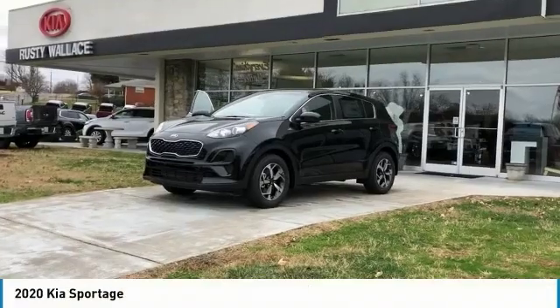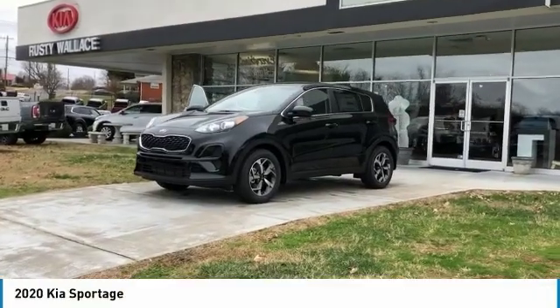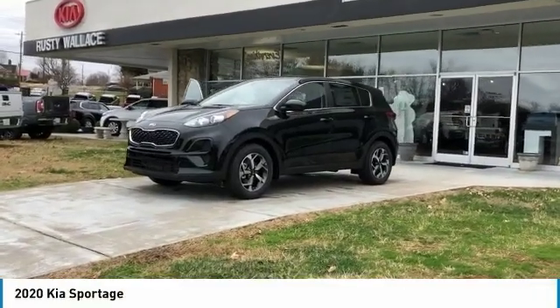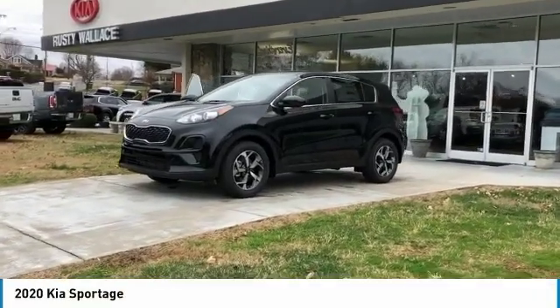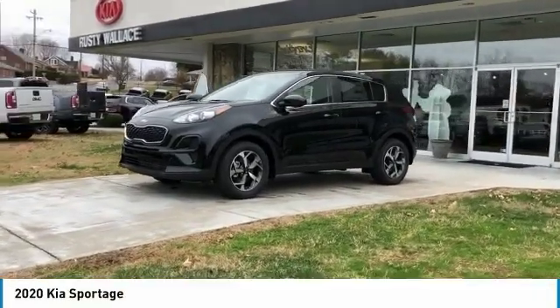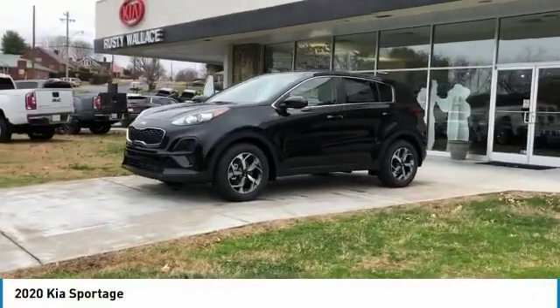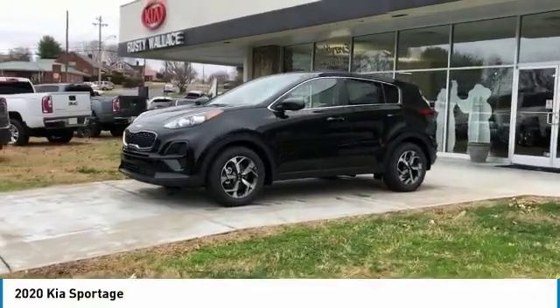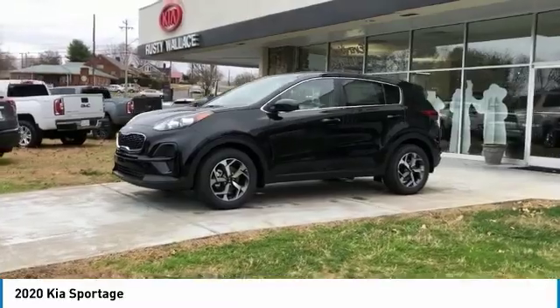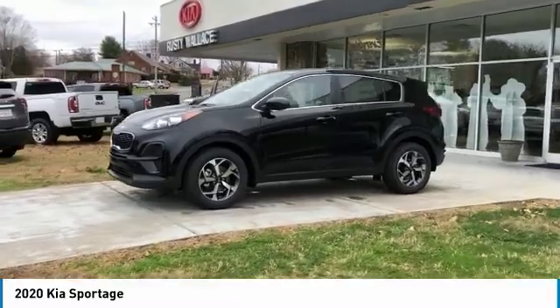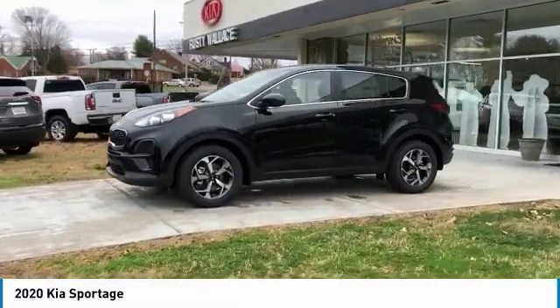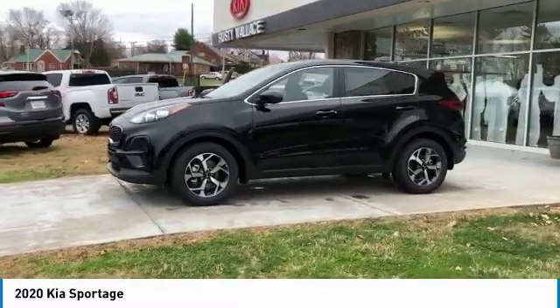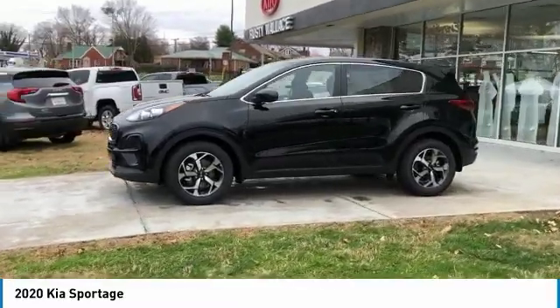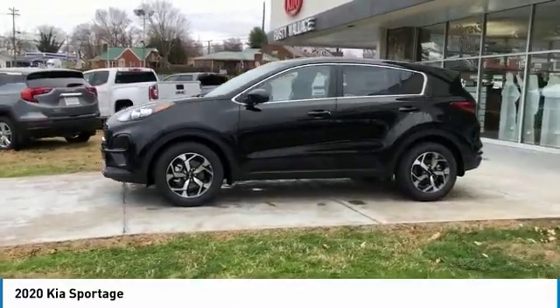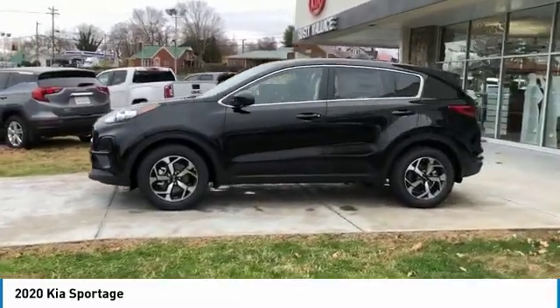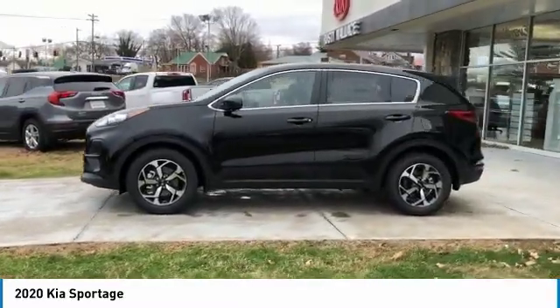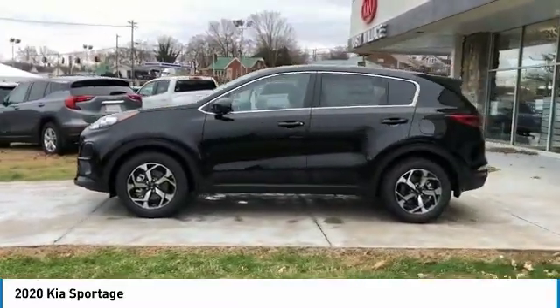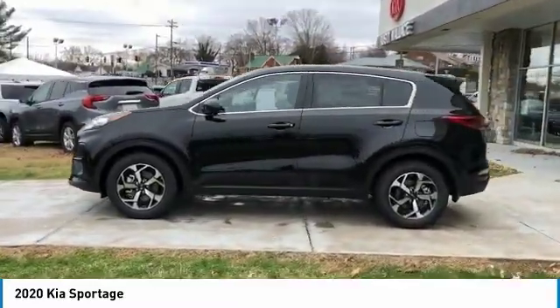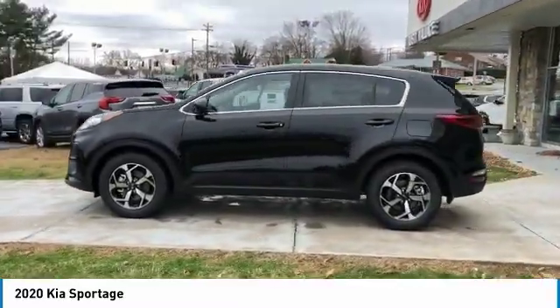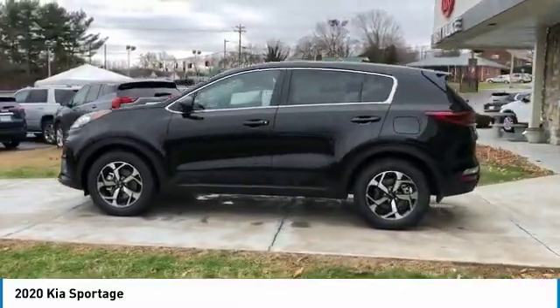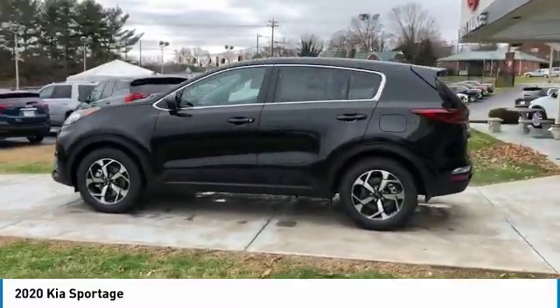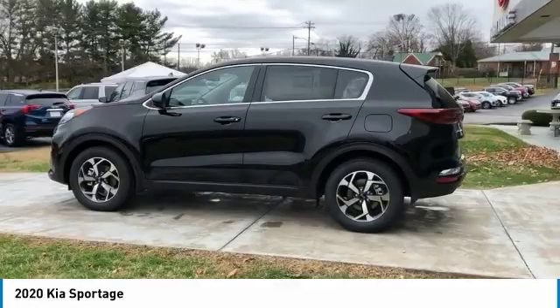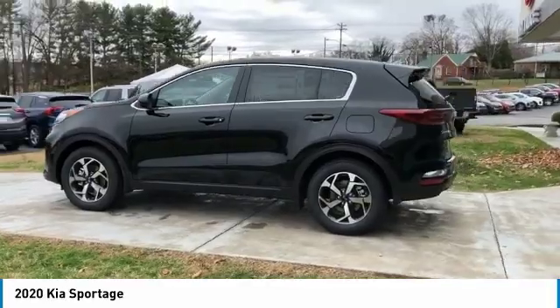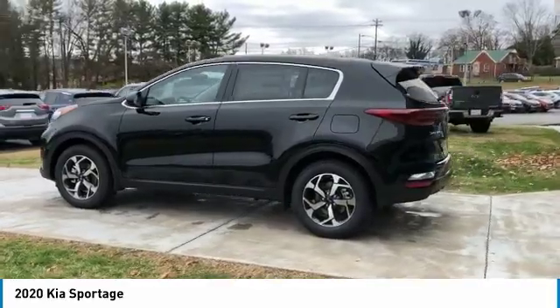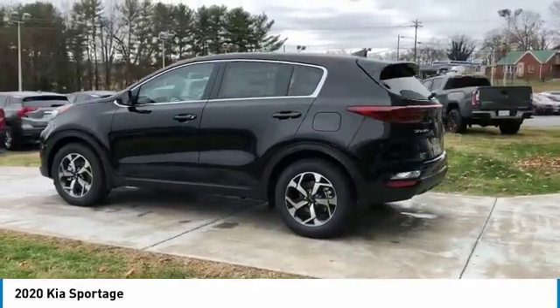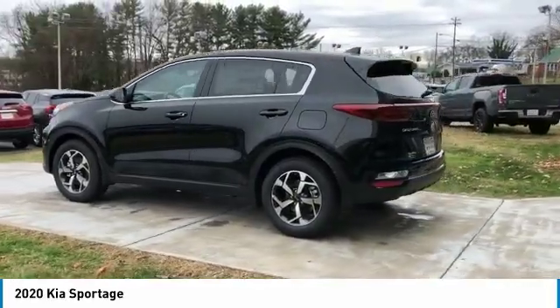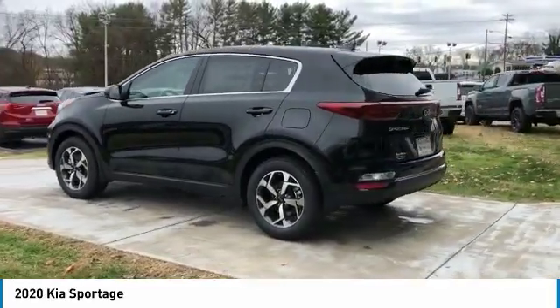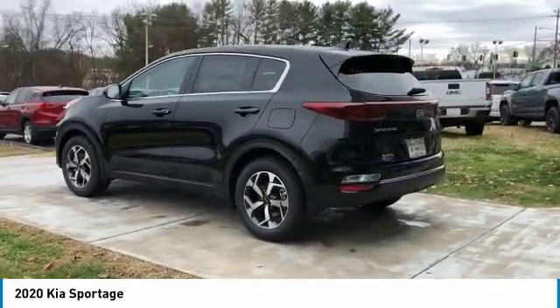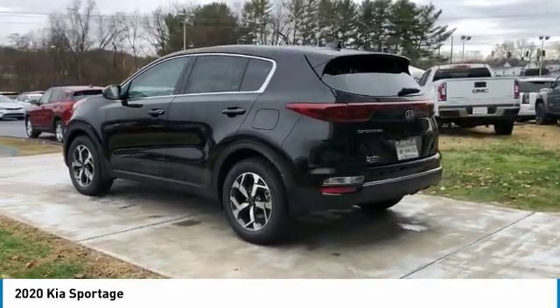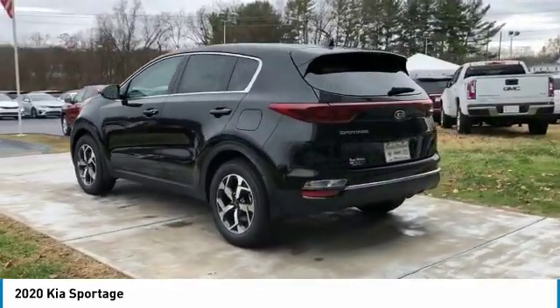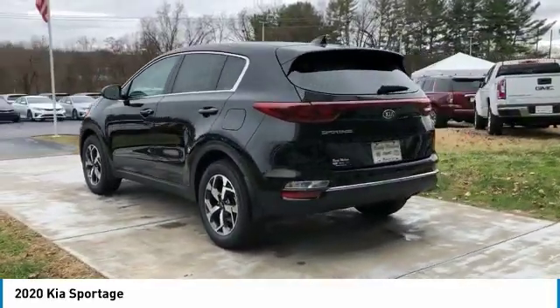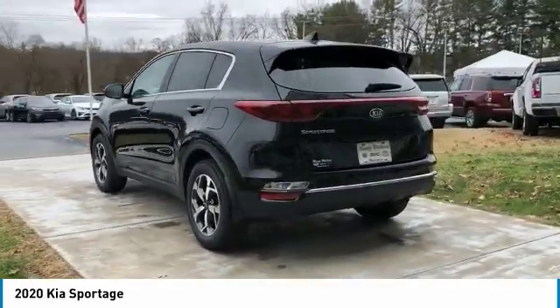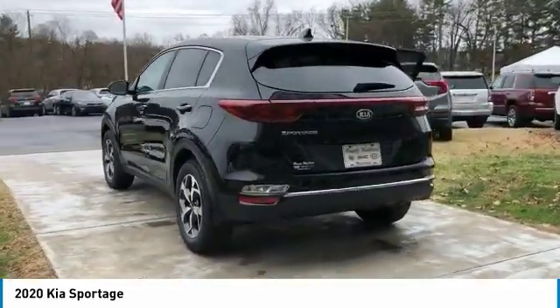You are going to love the 2020 Sportage. With its sleek and stylish exterior and its roomy feature-laden interior, the Sportage both looks good and performs well on the road.